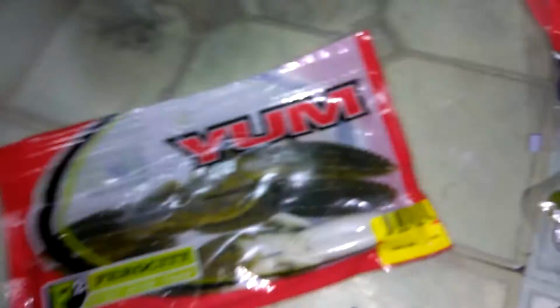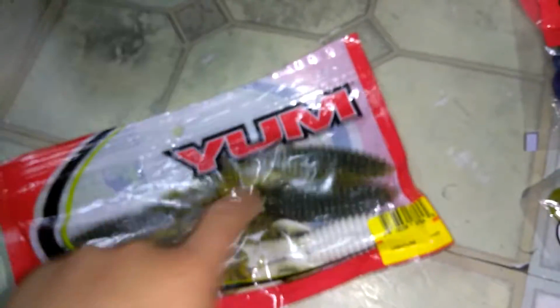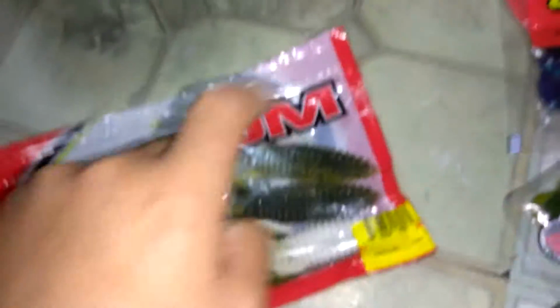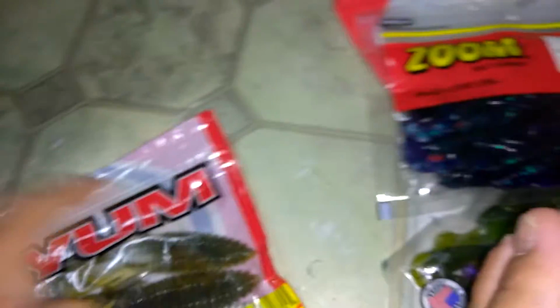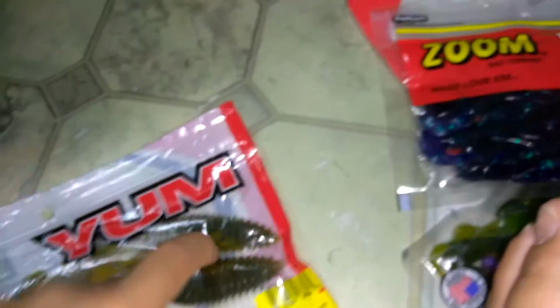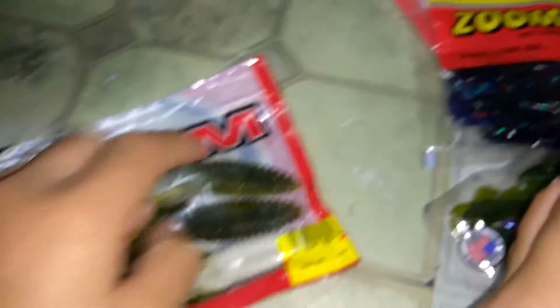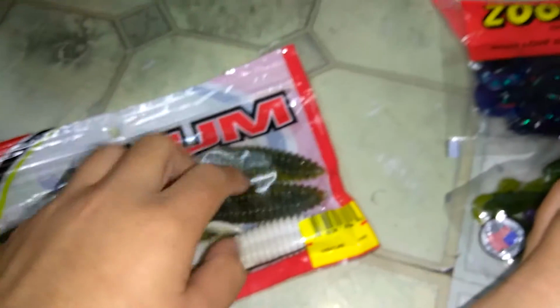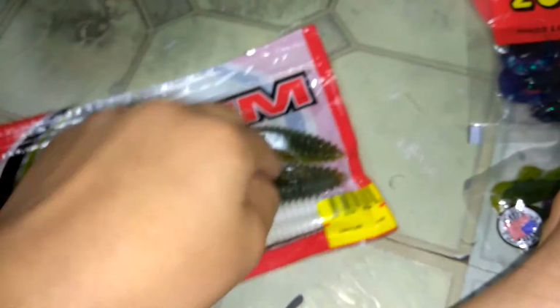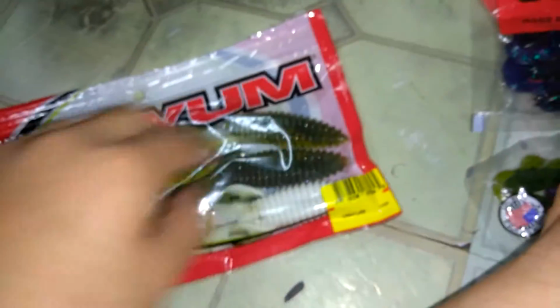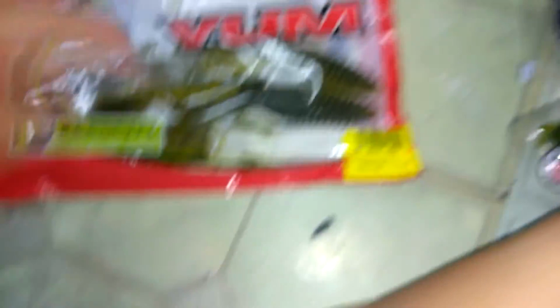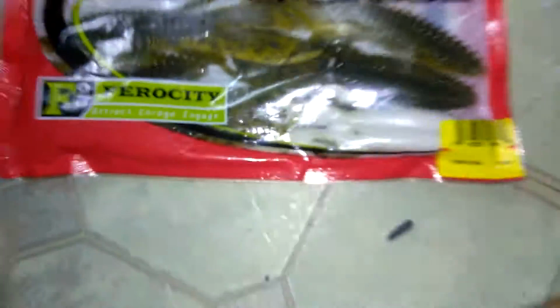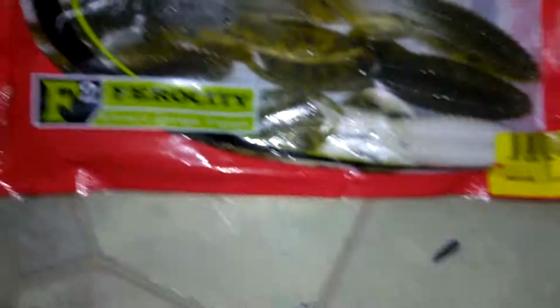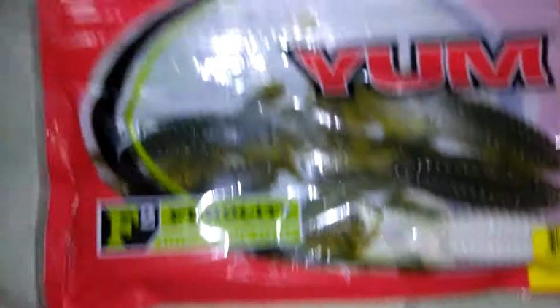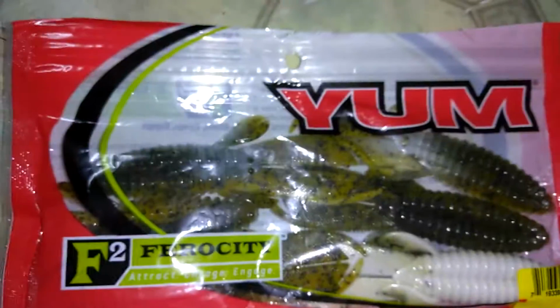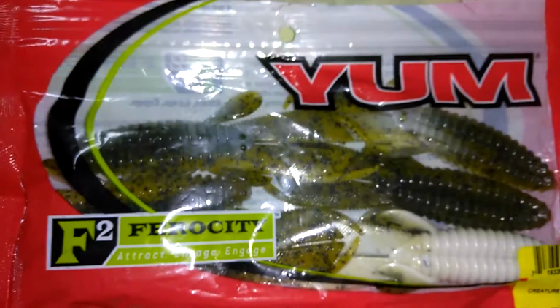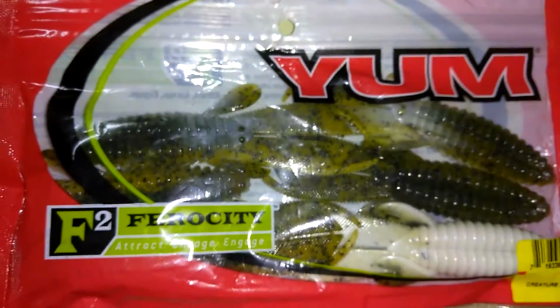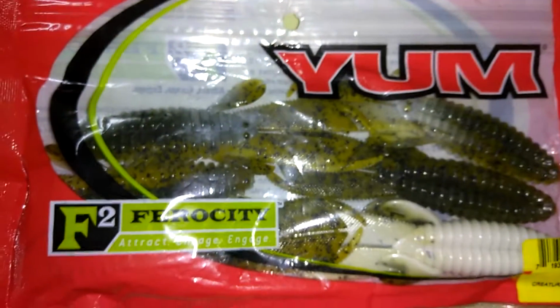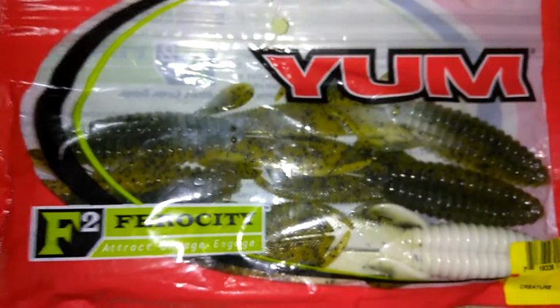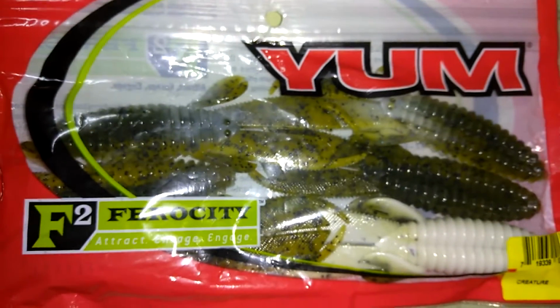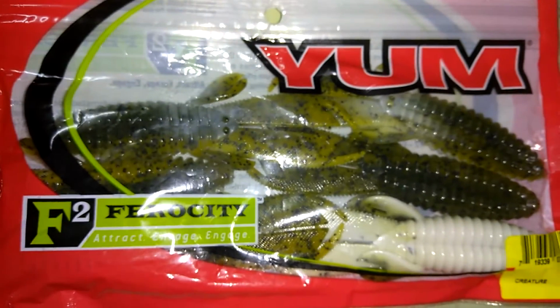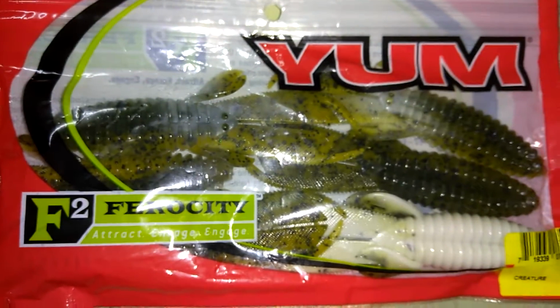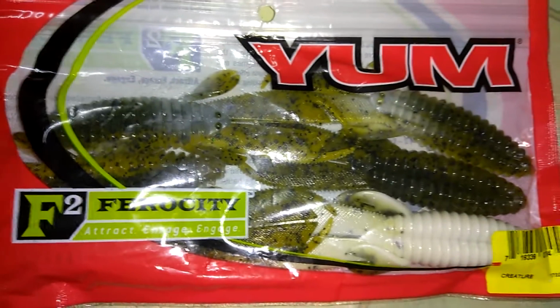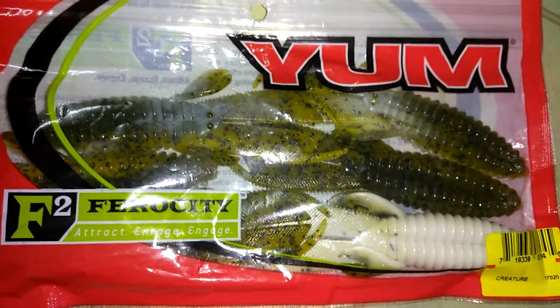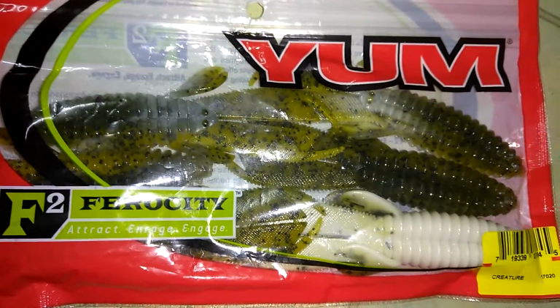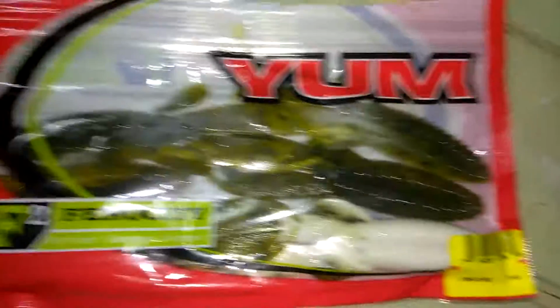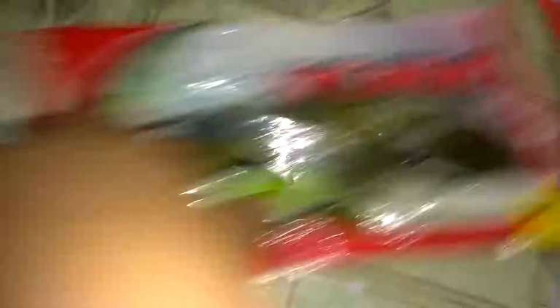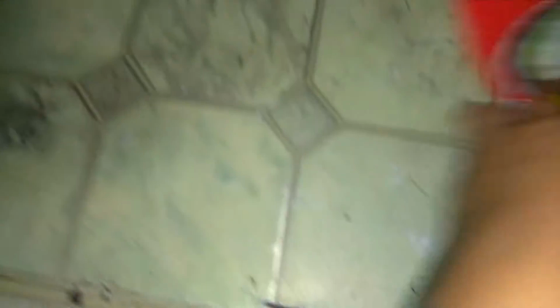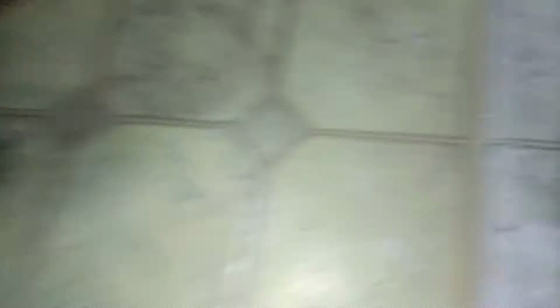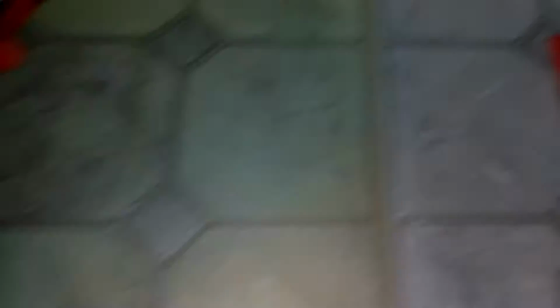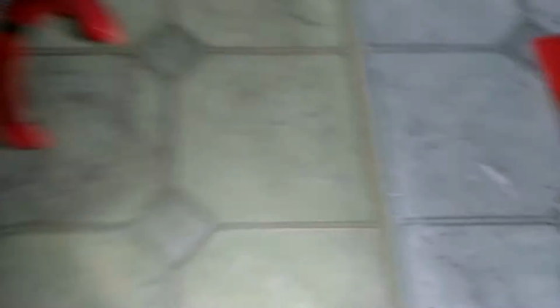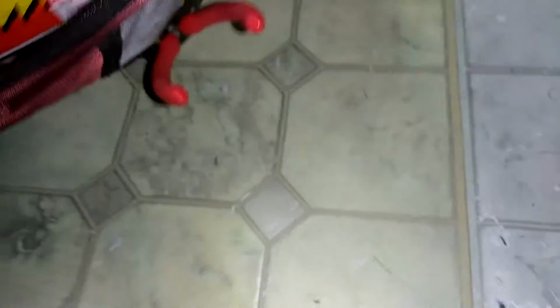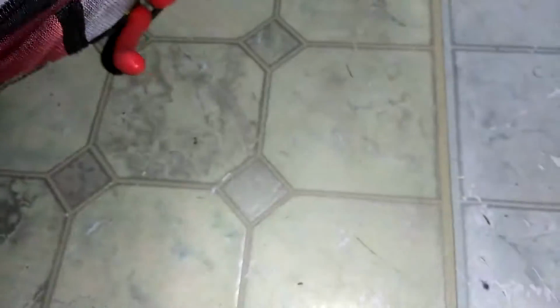Some creature baits in watermelon pearl lamb — watermelon pearl belly. Good old creature baits.